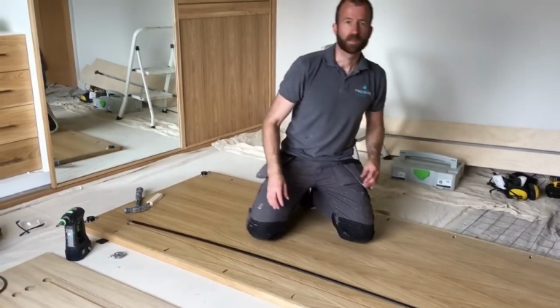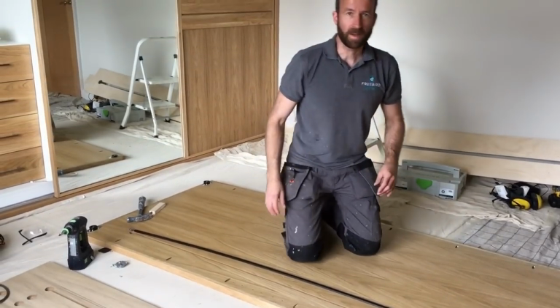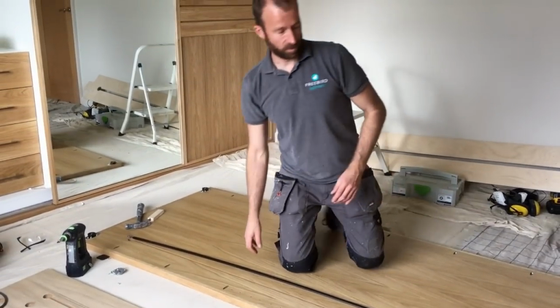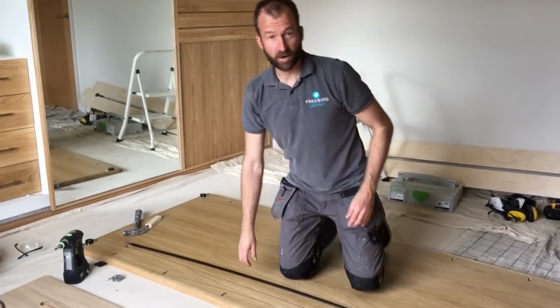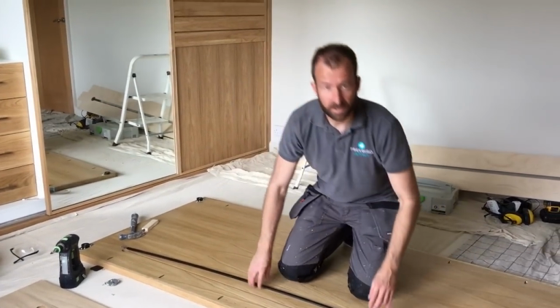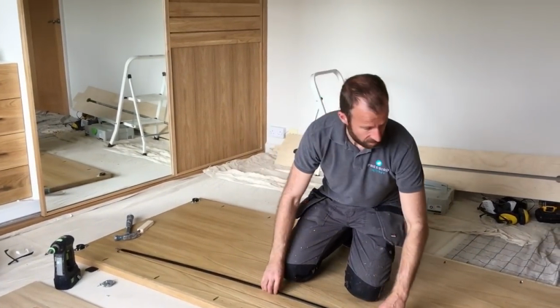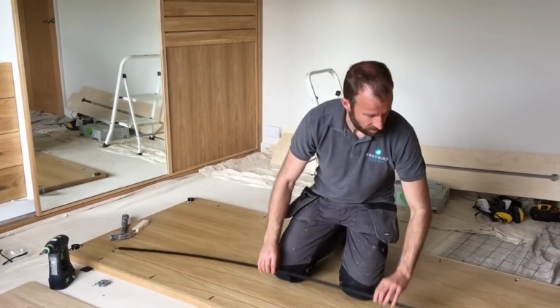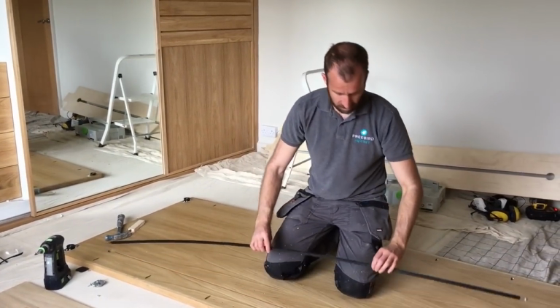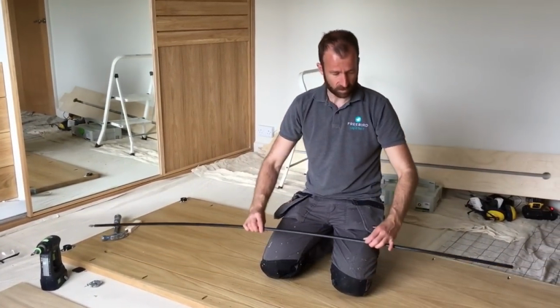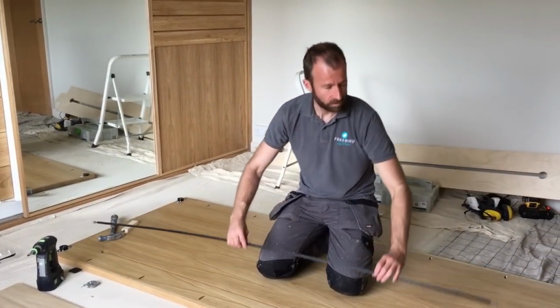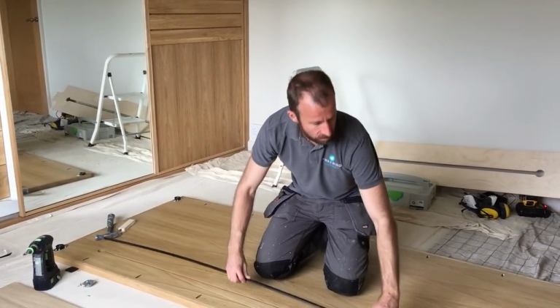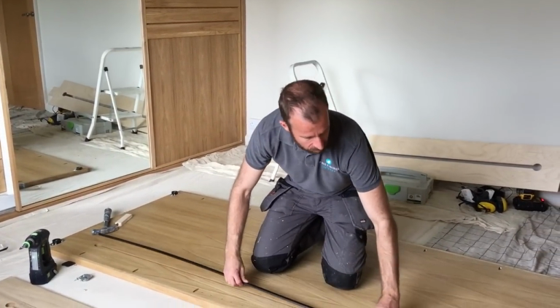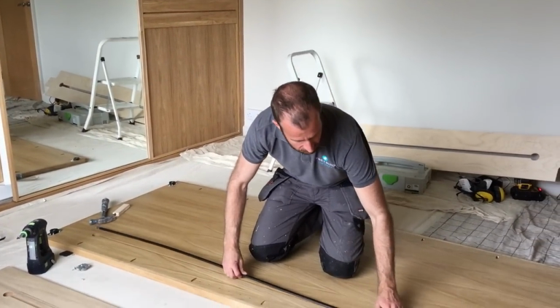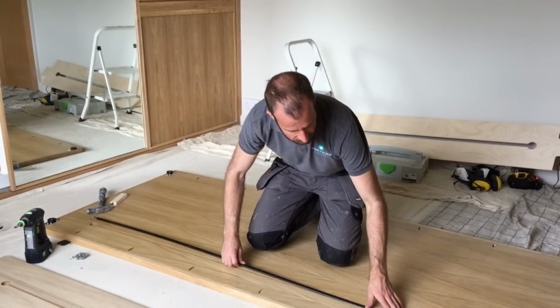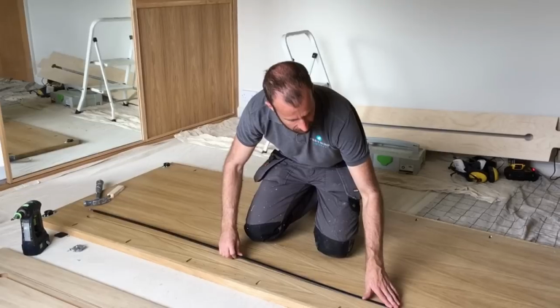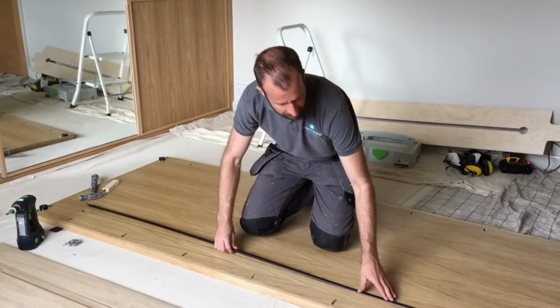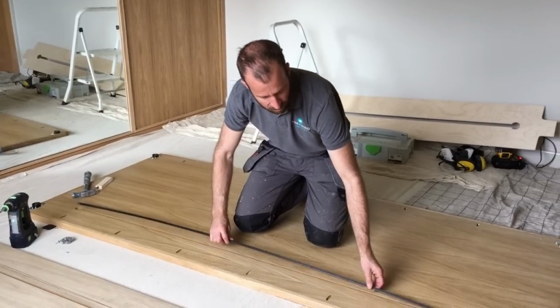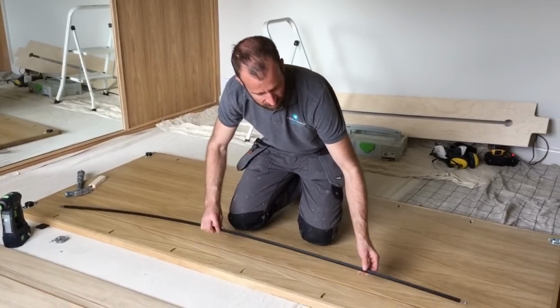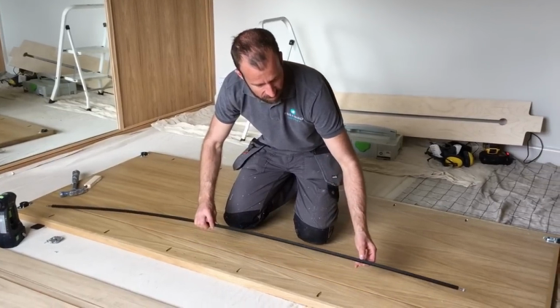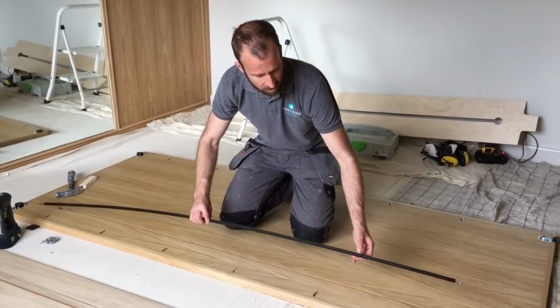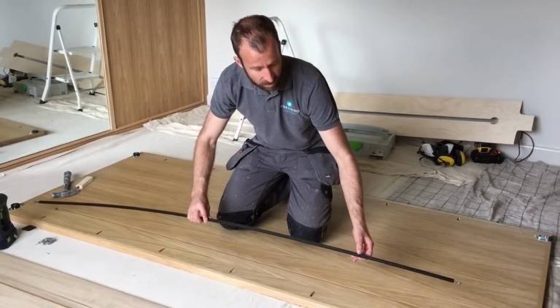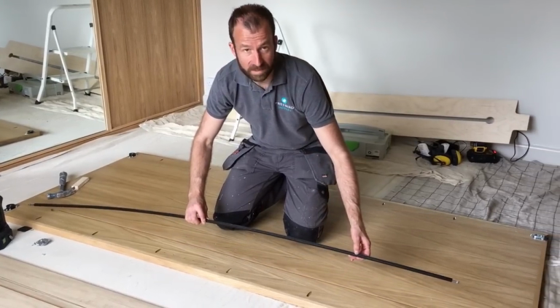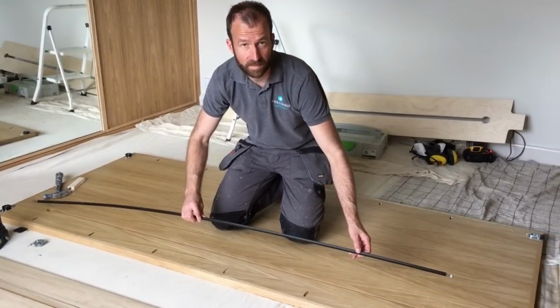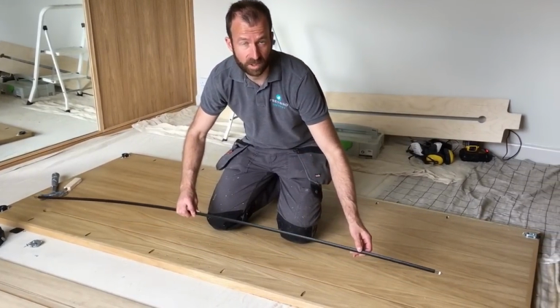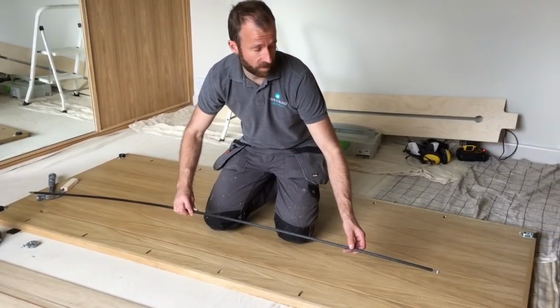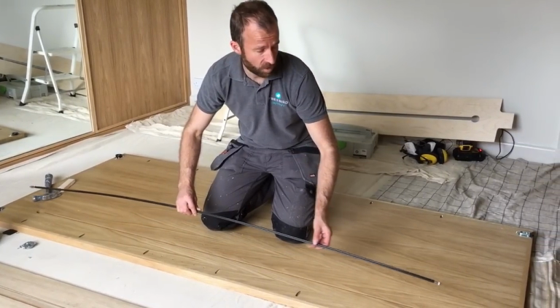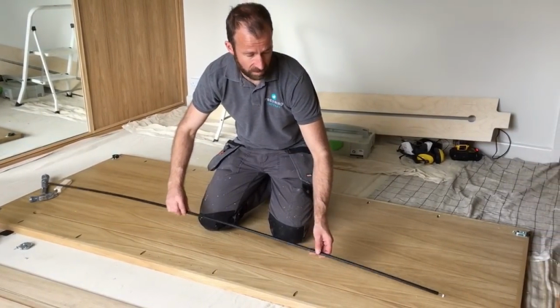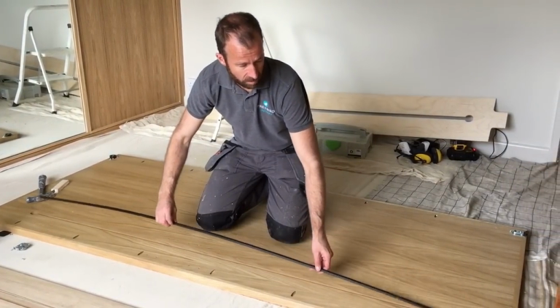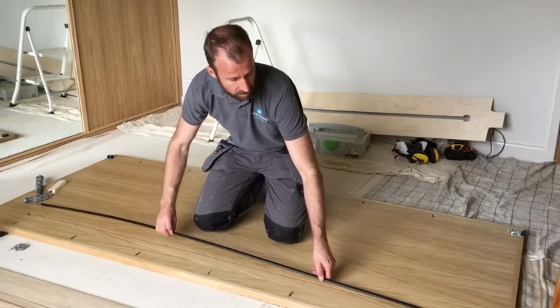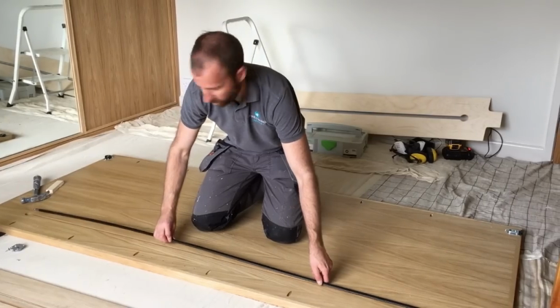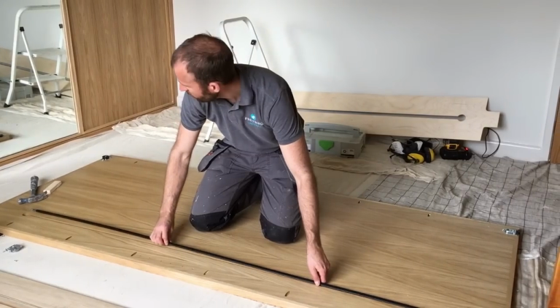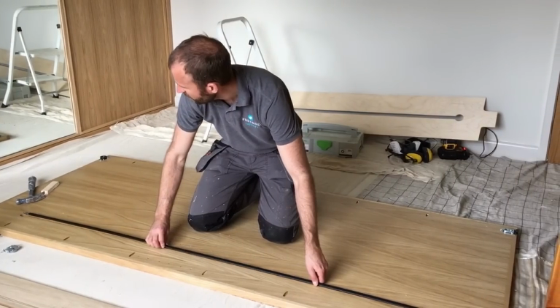I'm happy with the routing. The channel starts to go in — it has a bit of resistance on the little rigs — but I'm pretty confident it will knock in, so I'm going to go ahead and fit it.